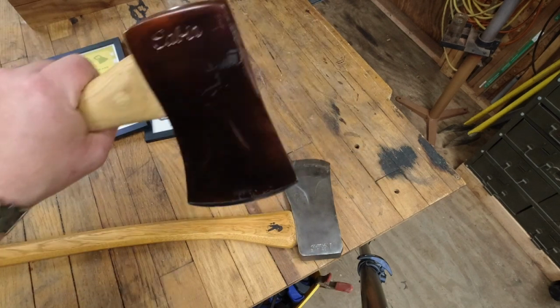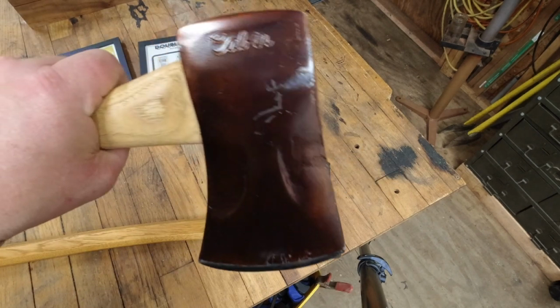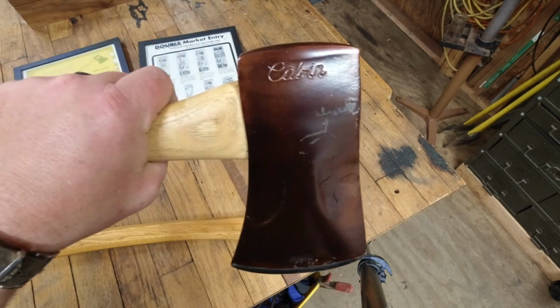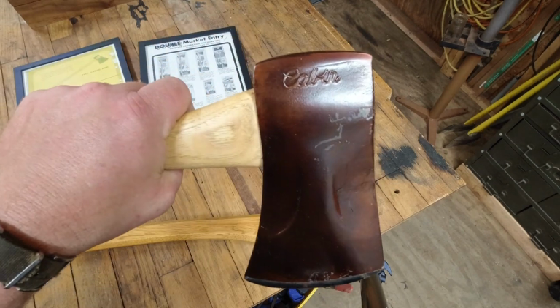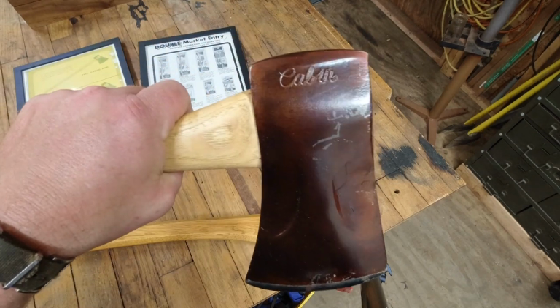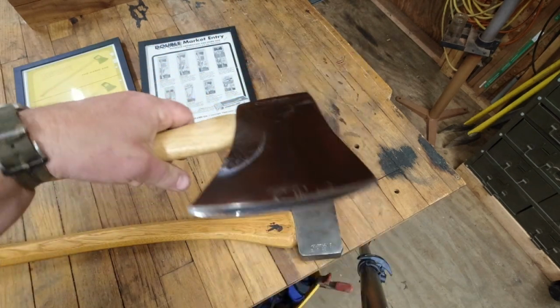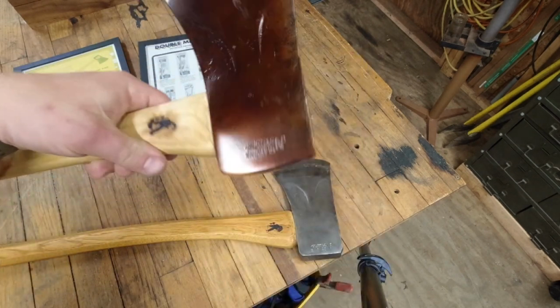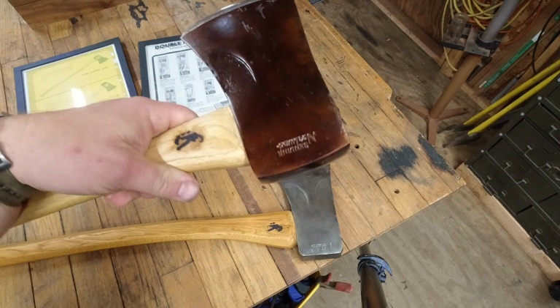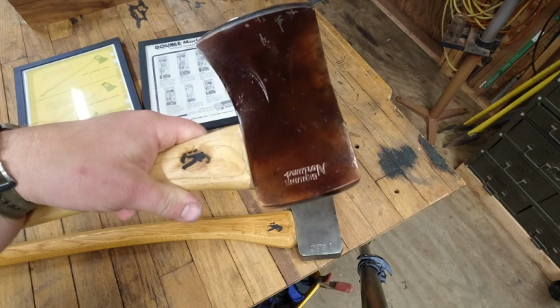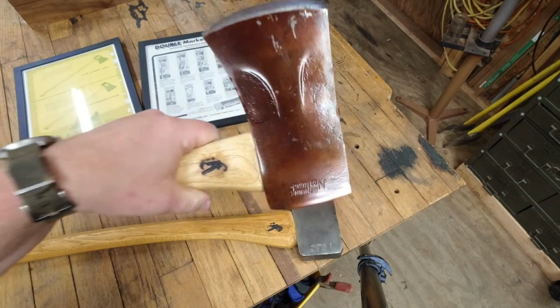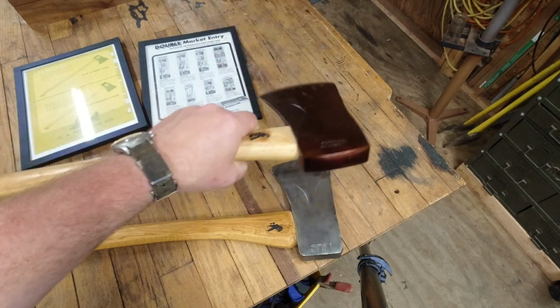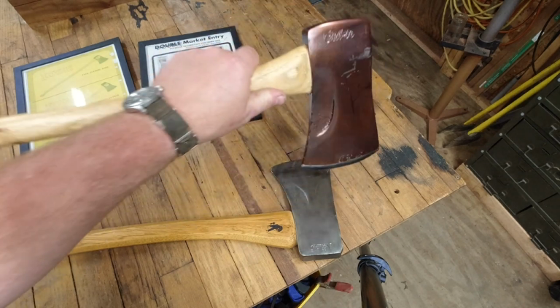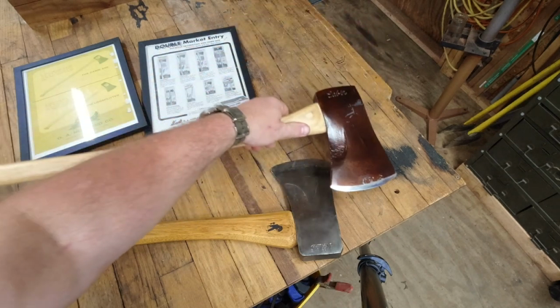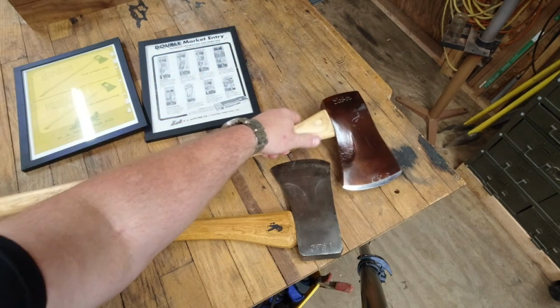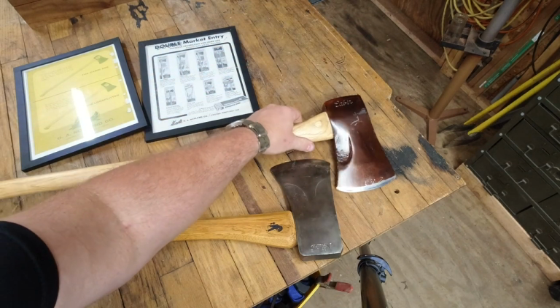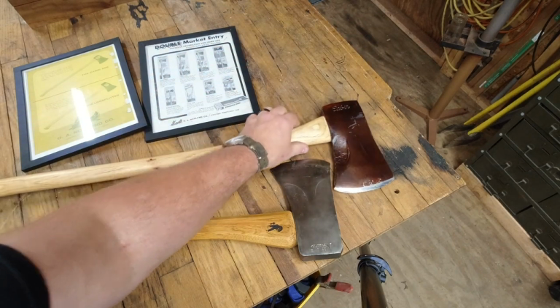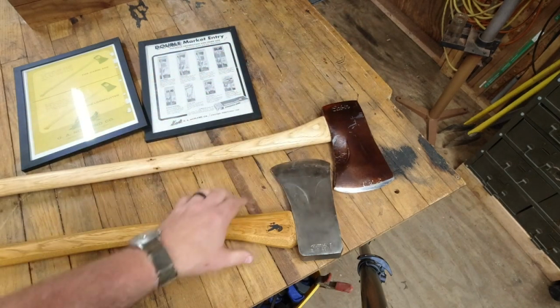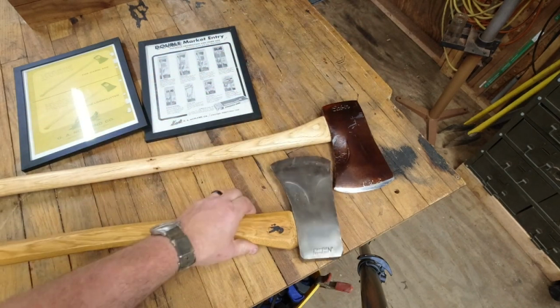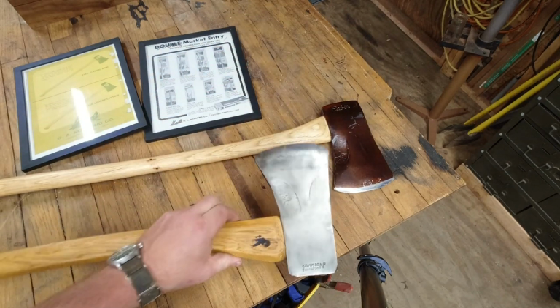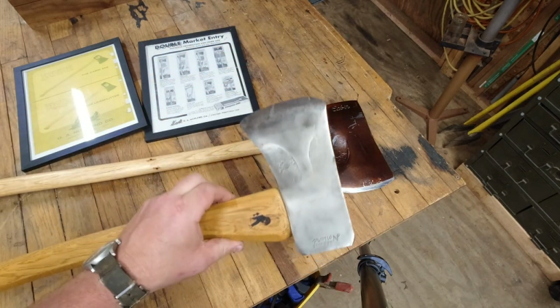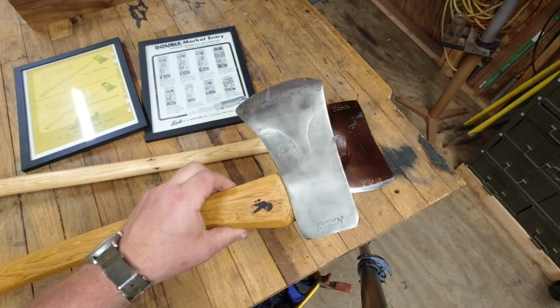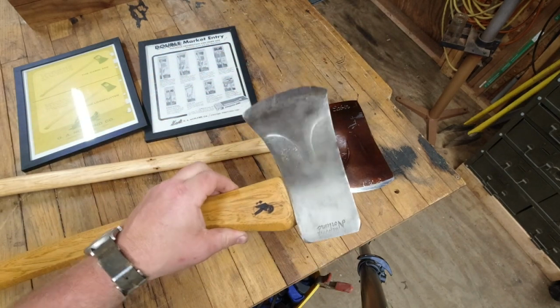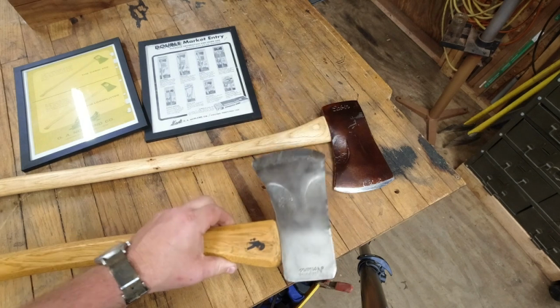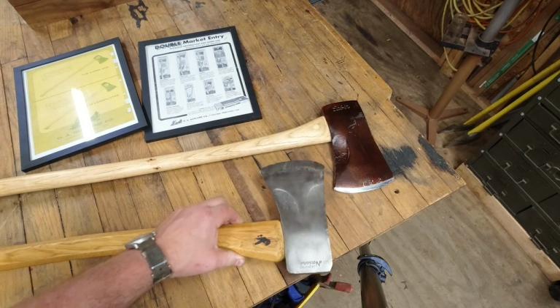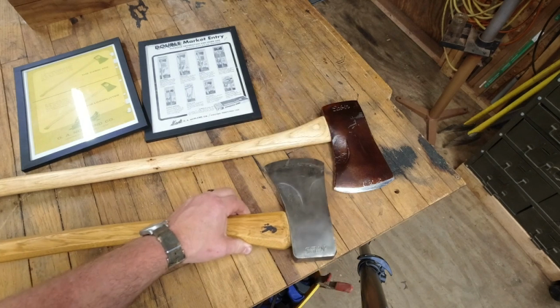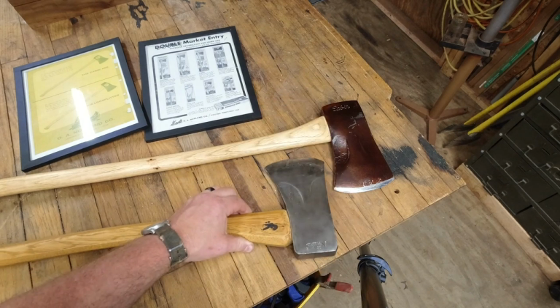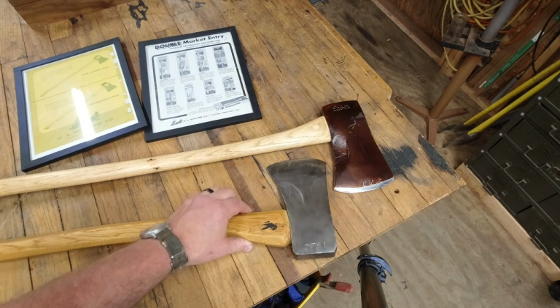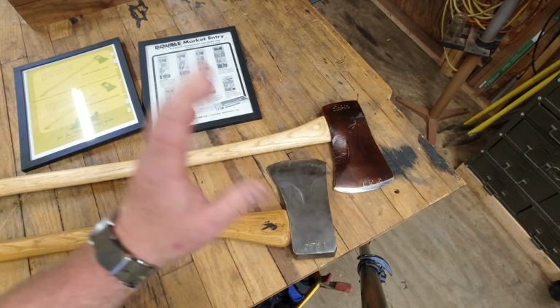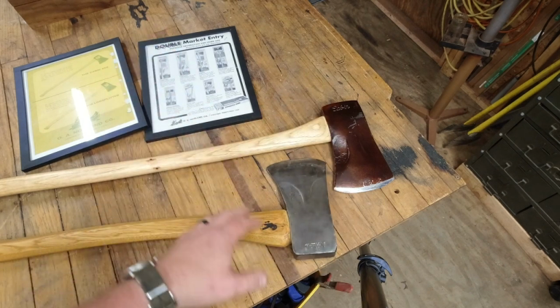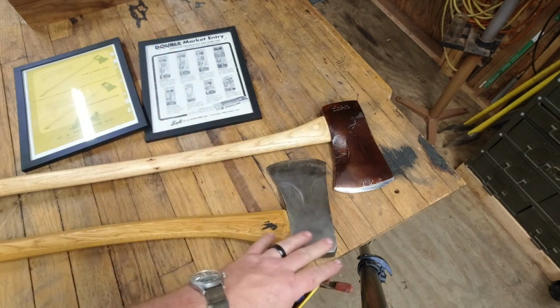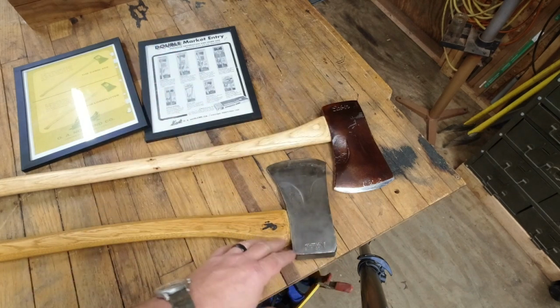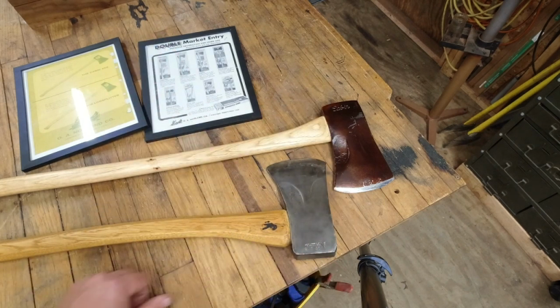This one has the script on it — 'cabin' as well as 'genuine Norland.' Another one I have just says 'genuine Norland,' and I've also seen them where they just say 'Norland' on it.